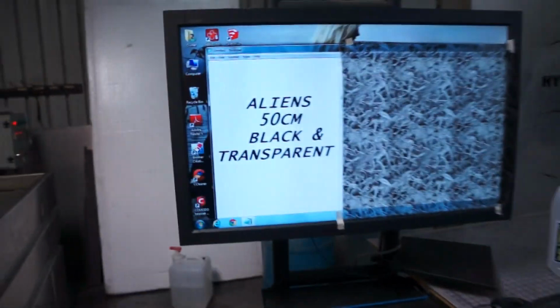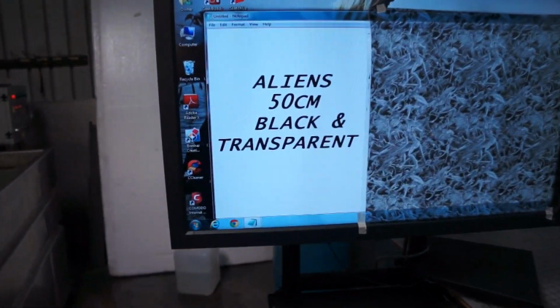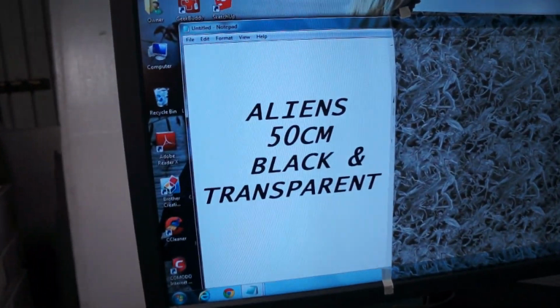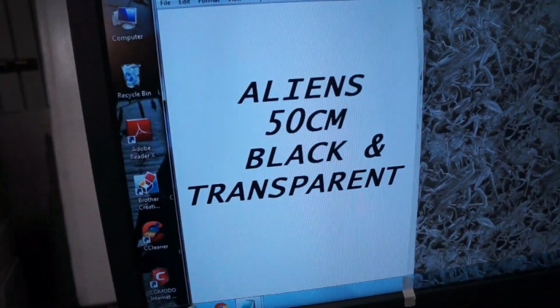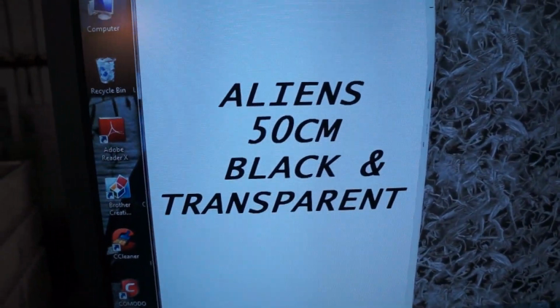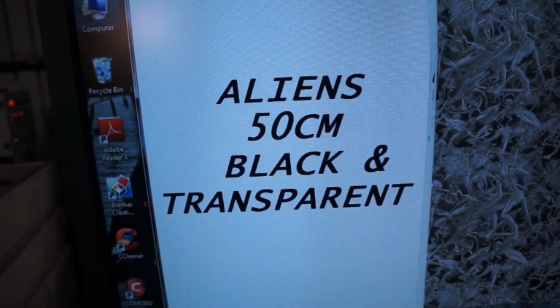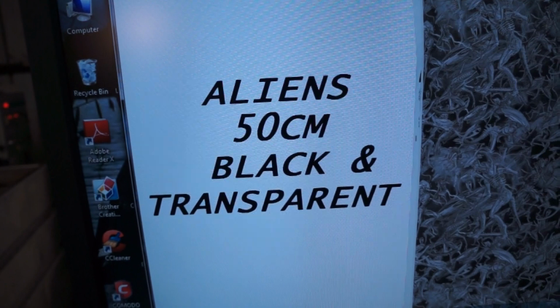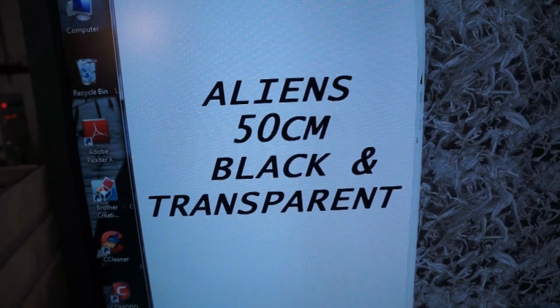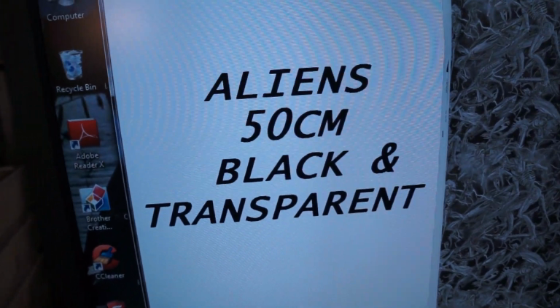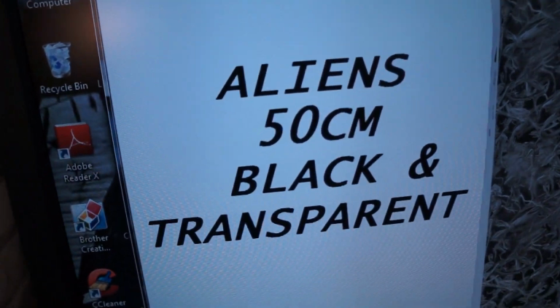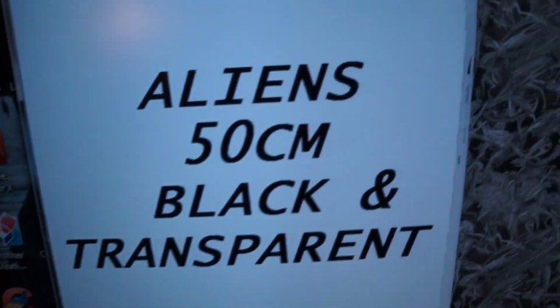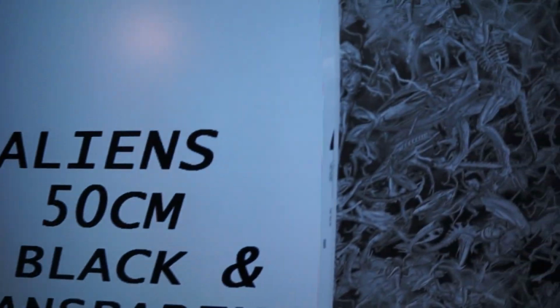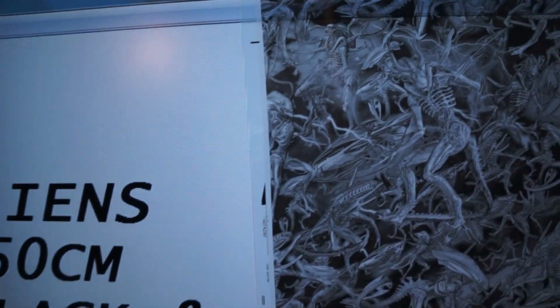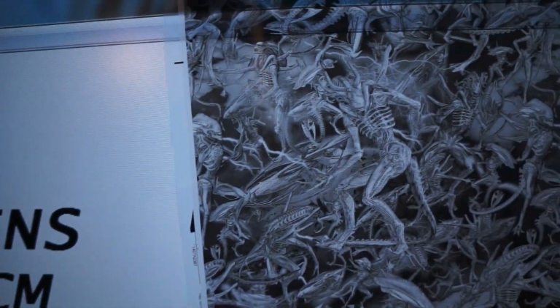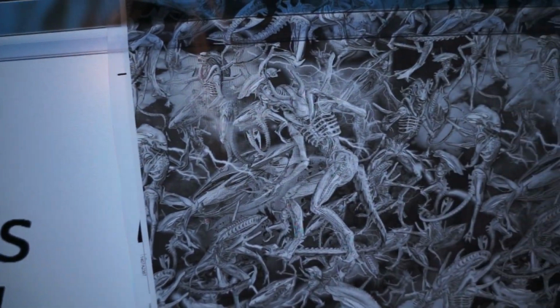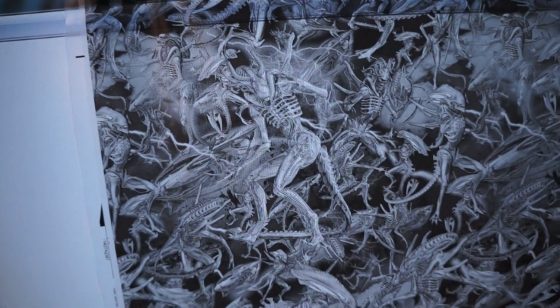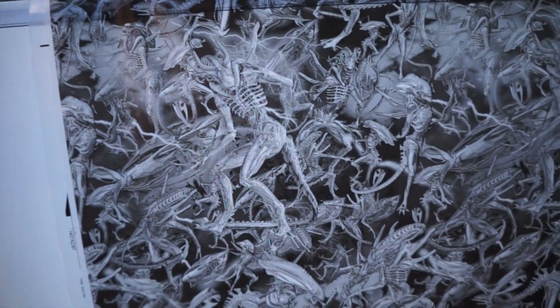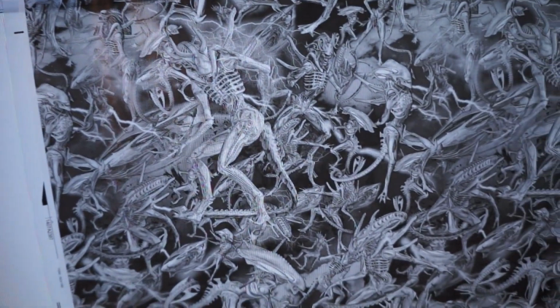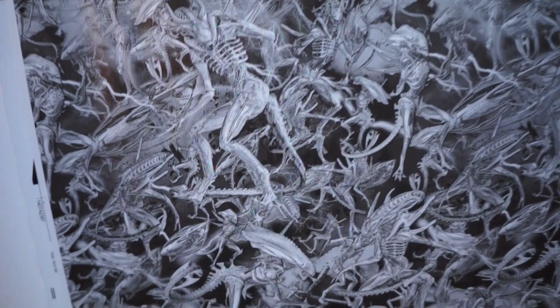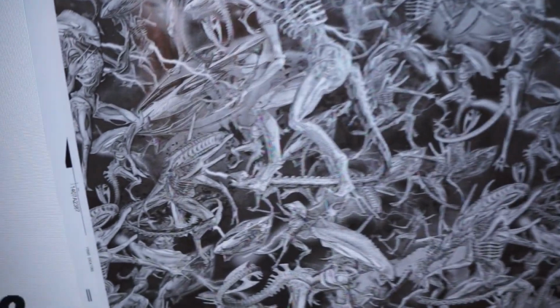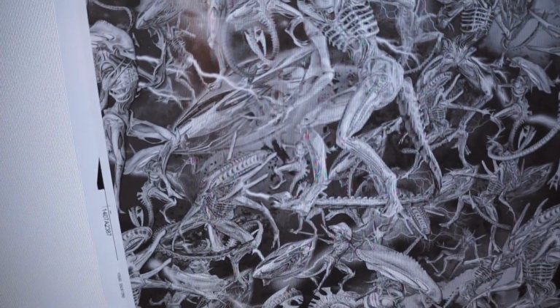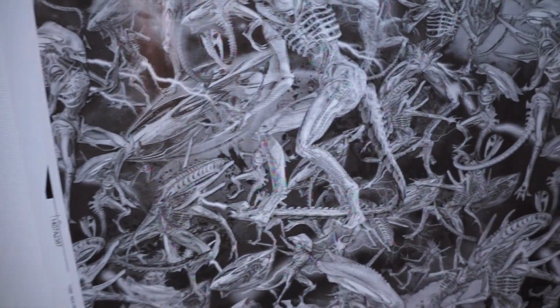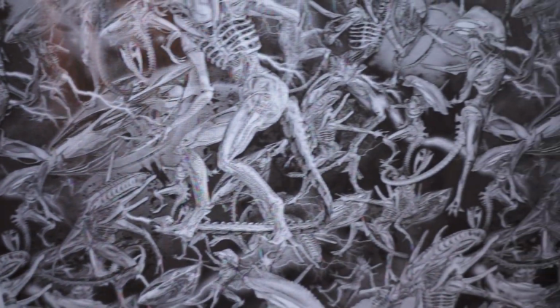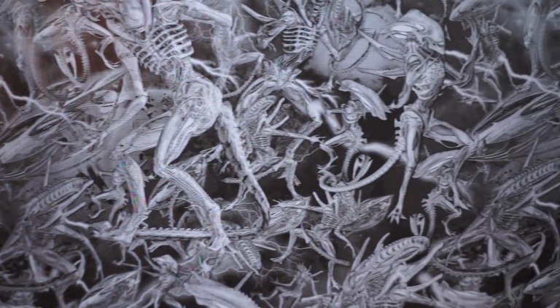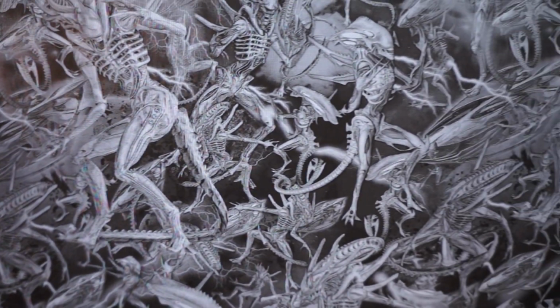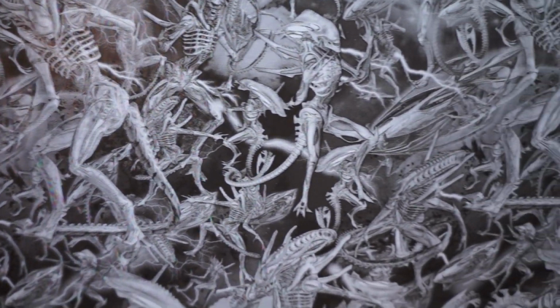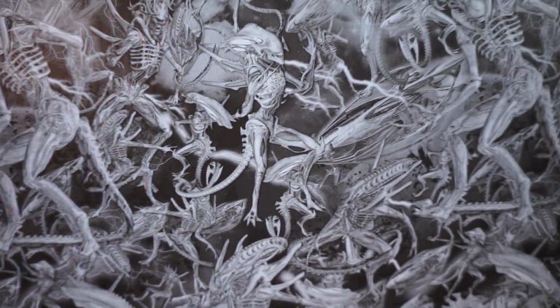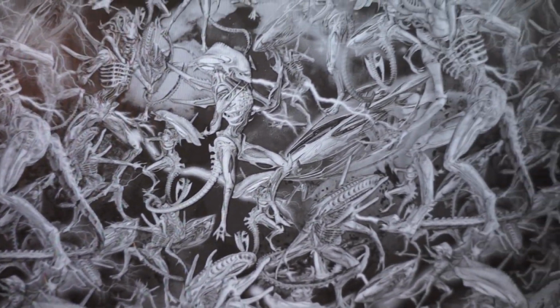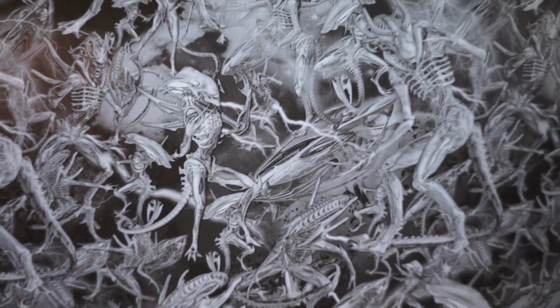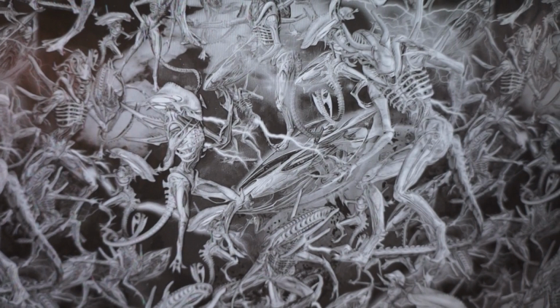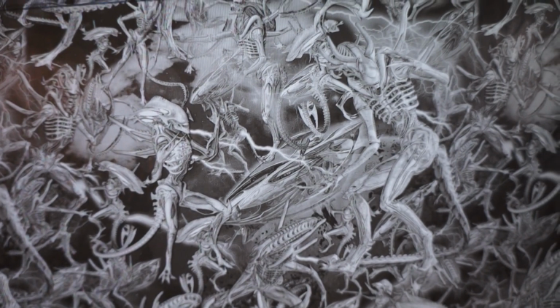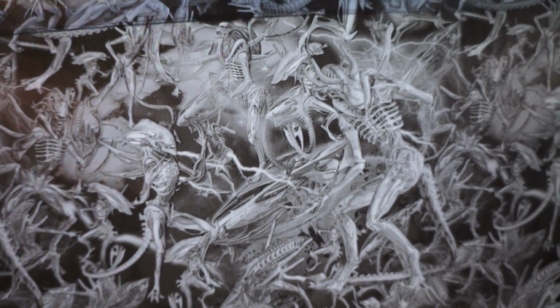We call this Aliens. It is 50 centimeters wide. It is a black and transparent print. There's a lot of detail in this film — the artwork's pretty detailed.